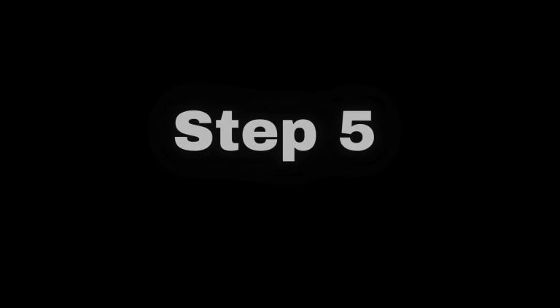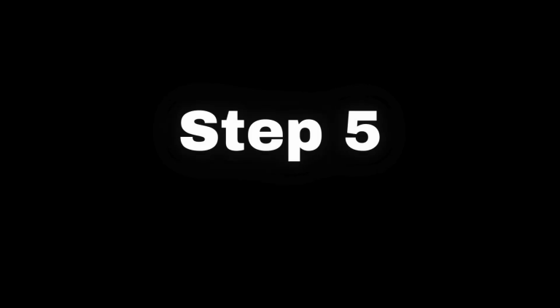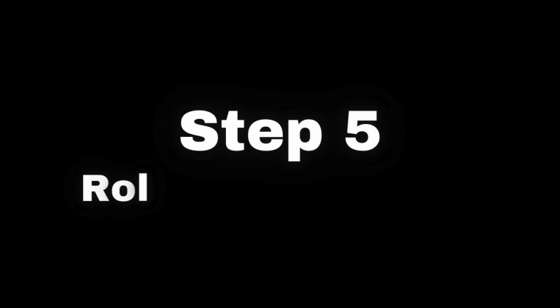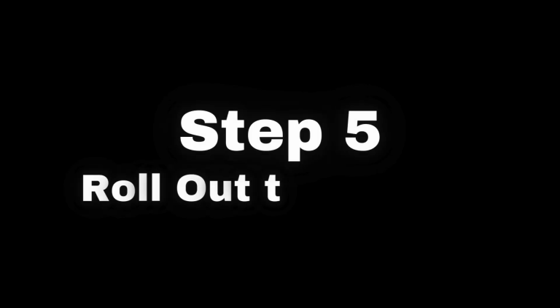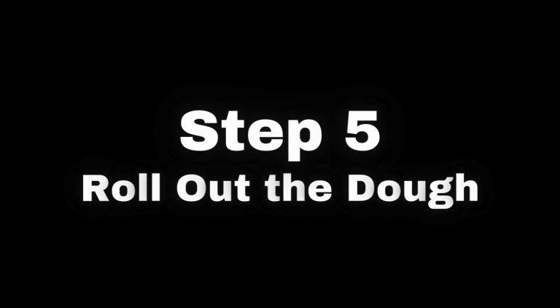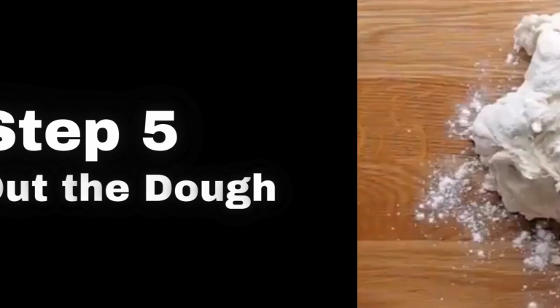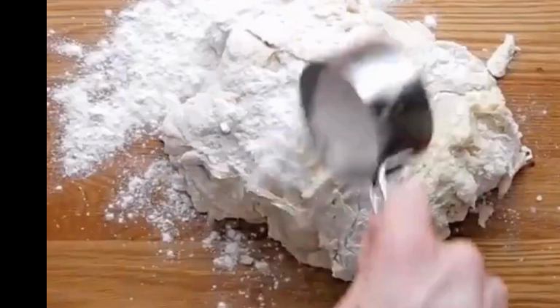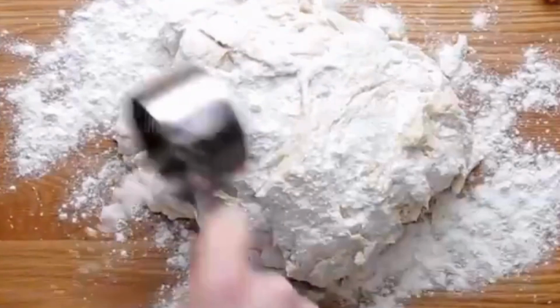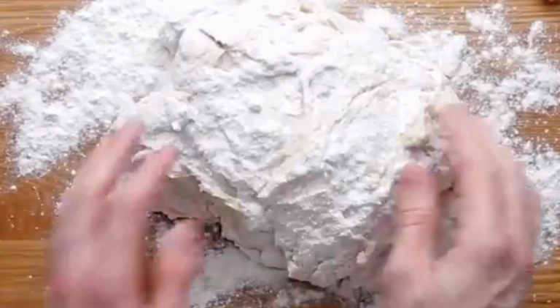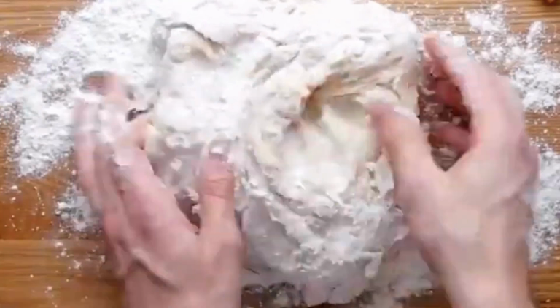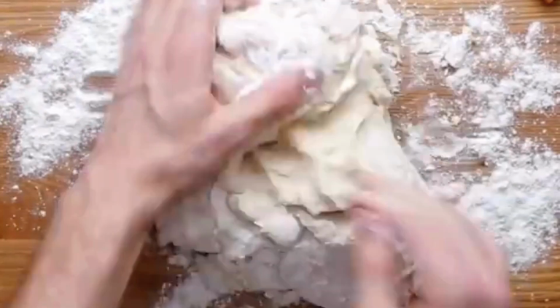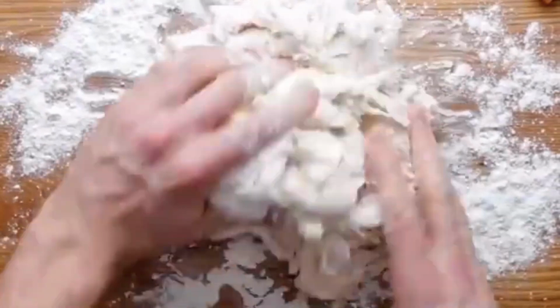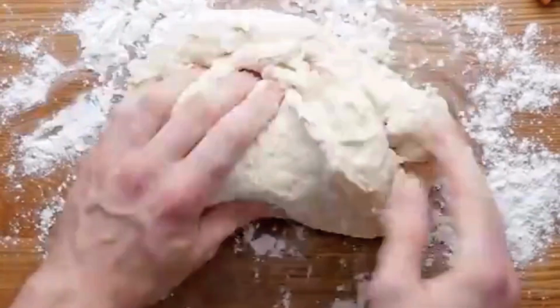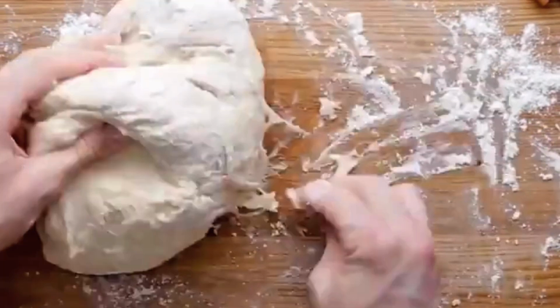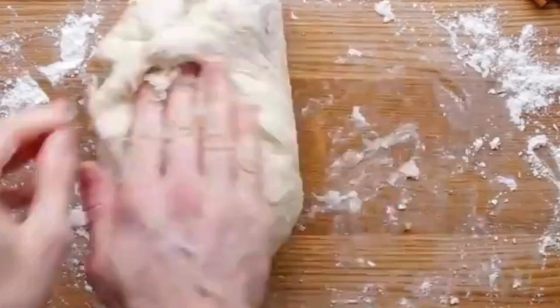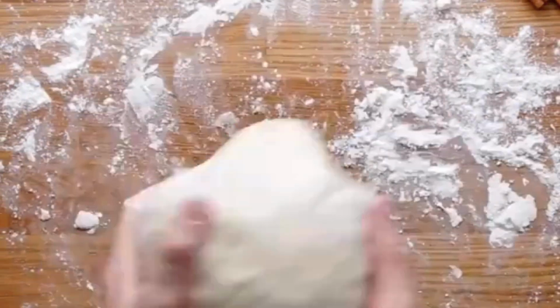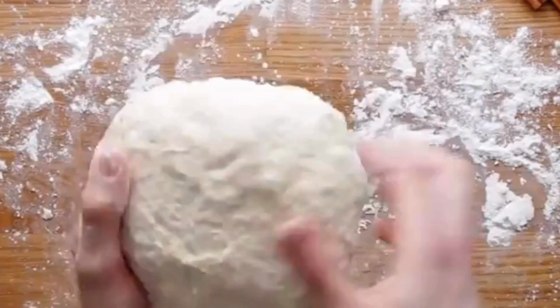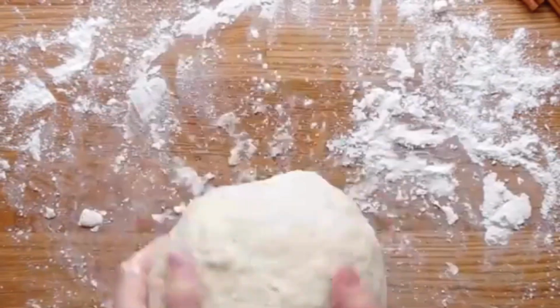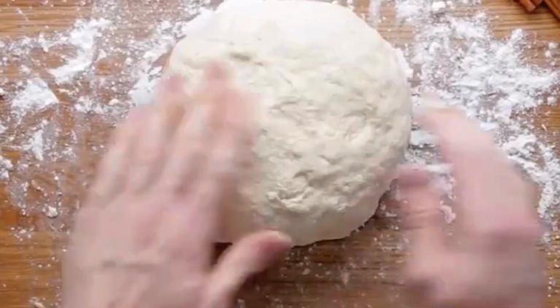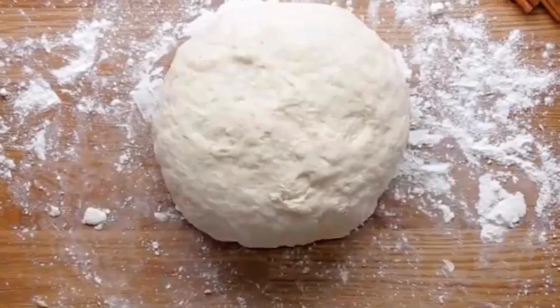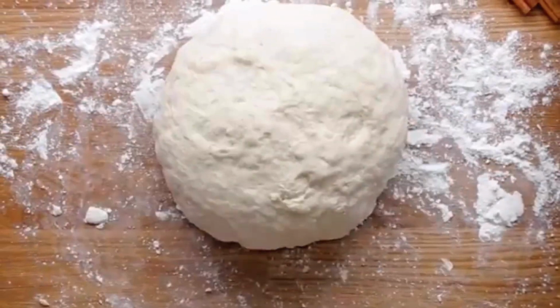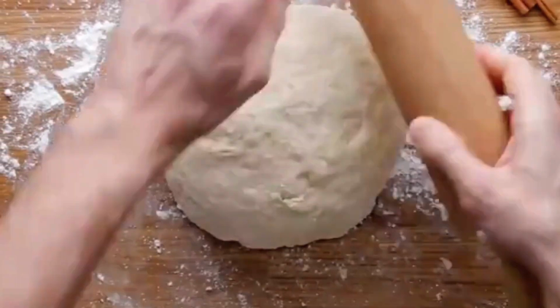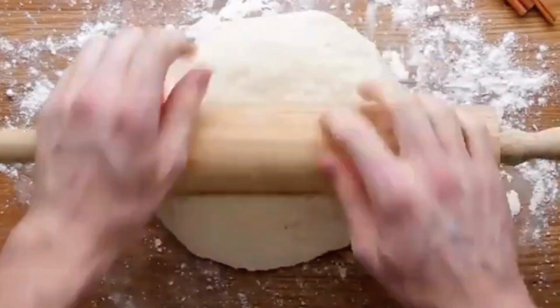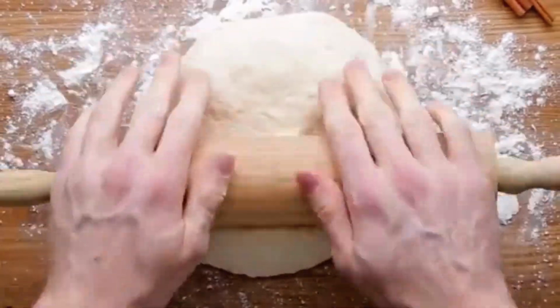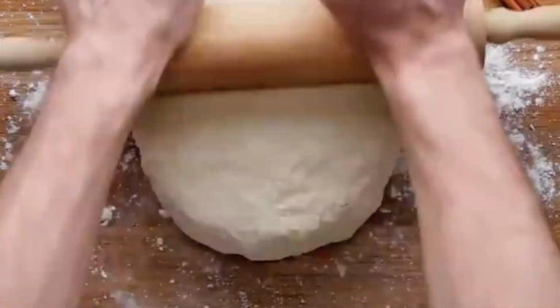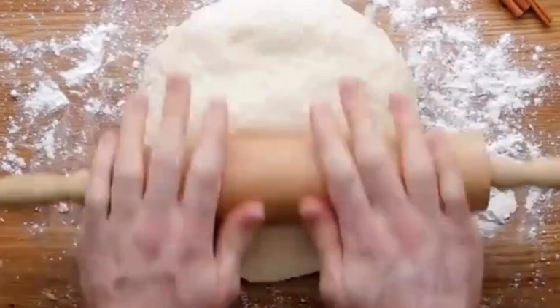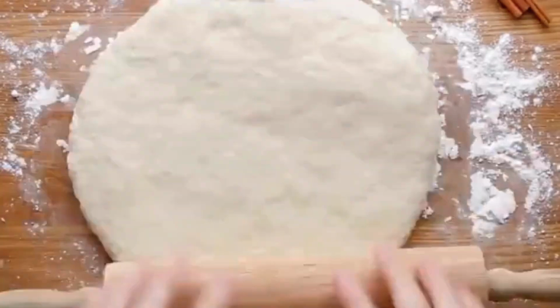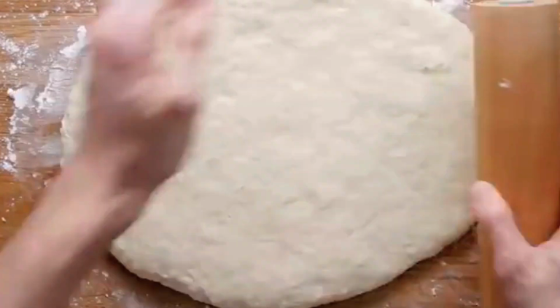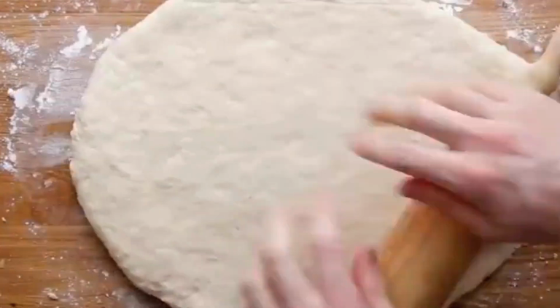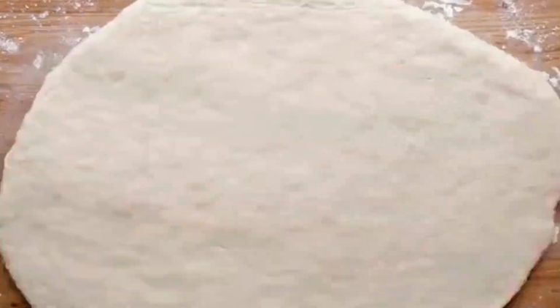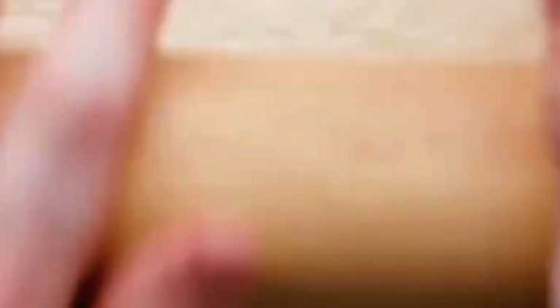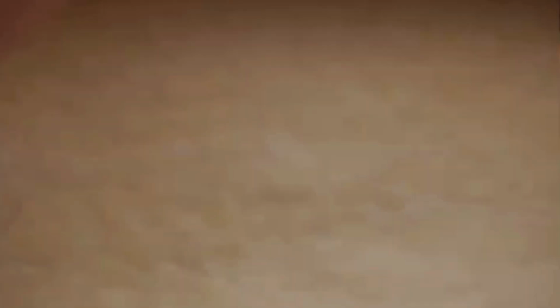Step 5: Roll Out the Dough. Once the dough has doubled in size, punch it down to release the air. On a lightly floured surface, roll the dough into a large rectangle.